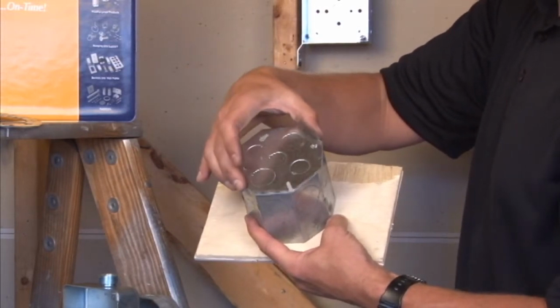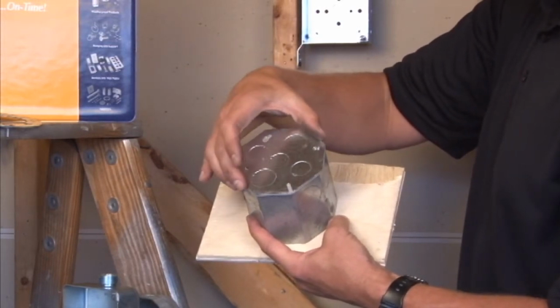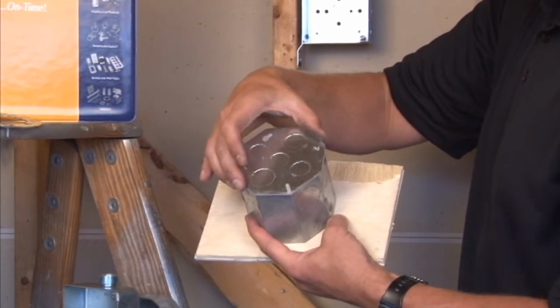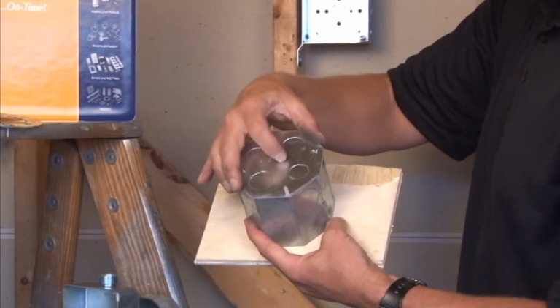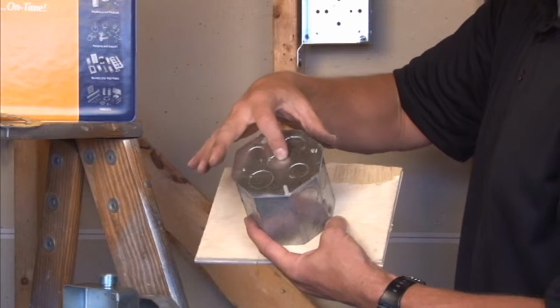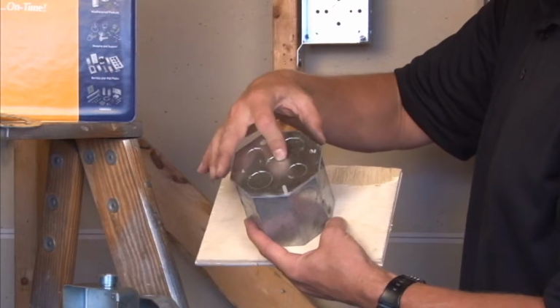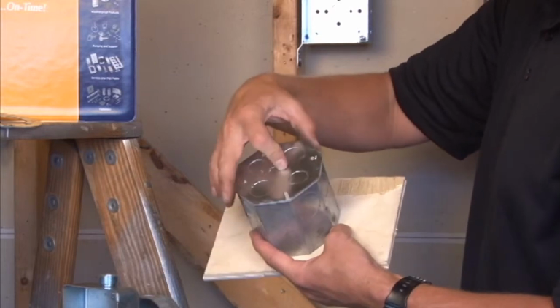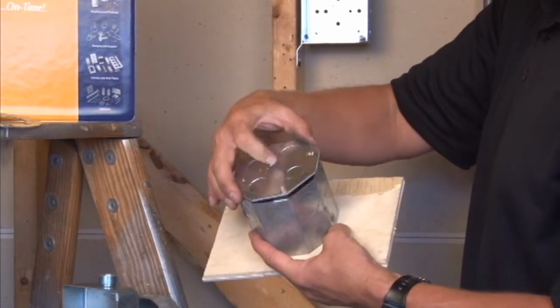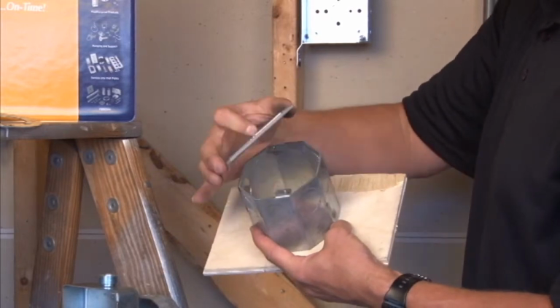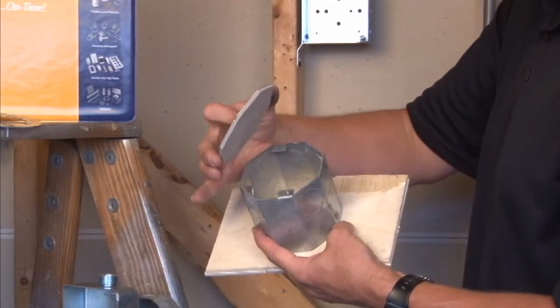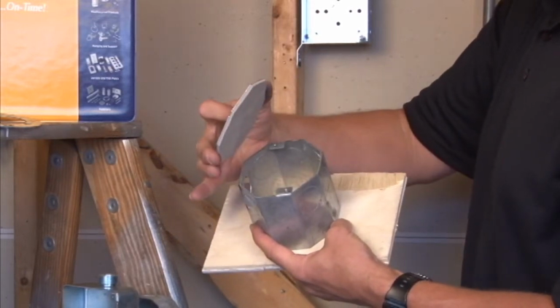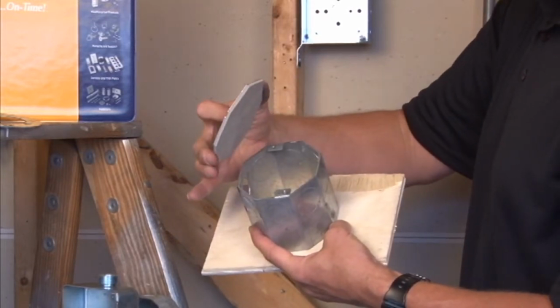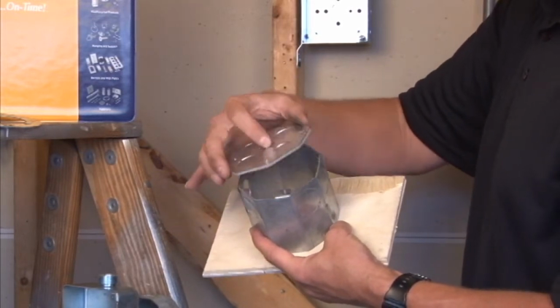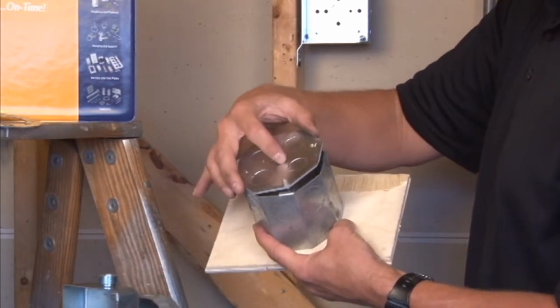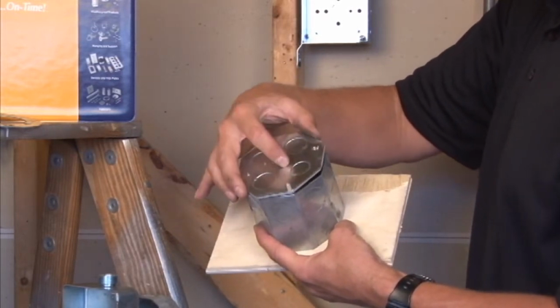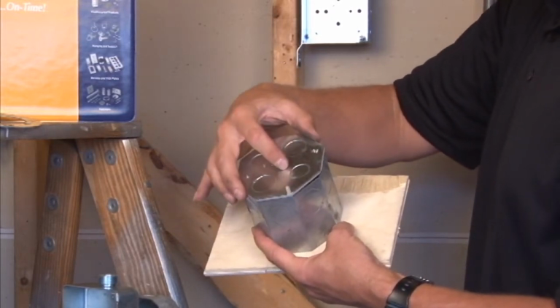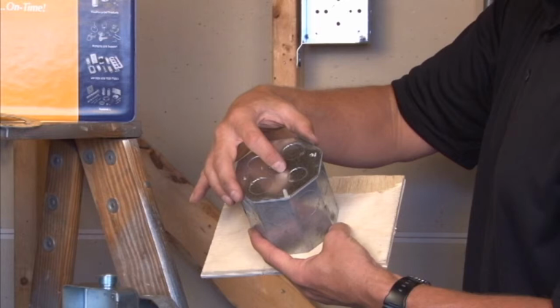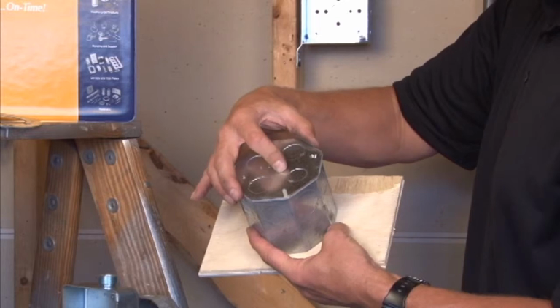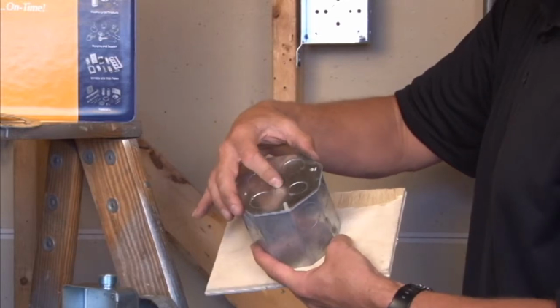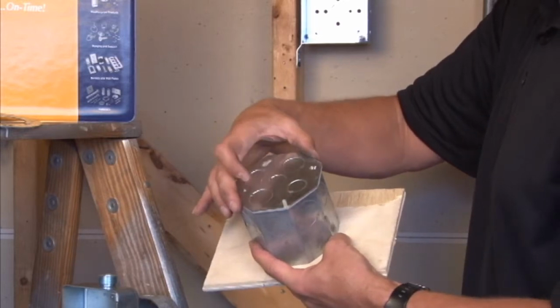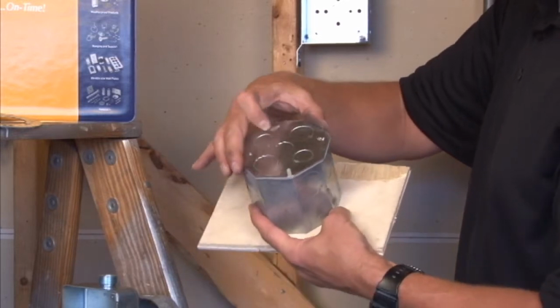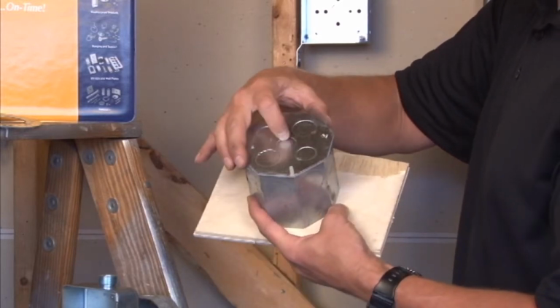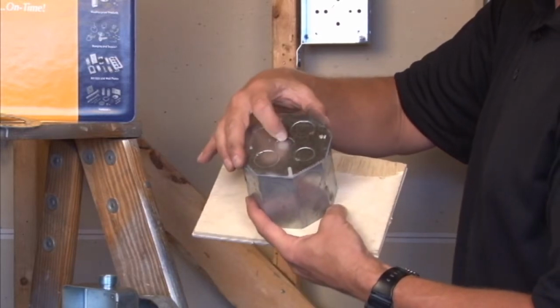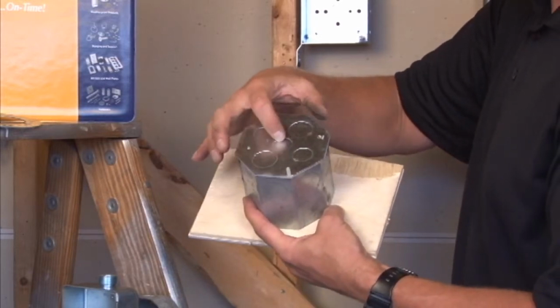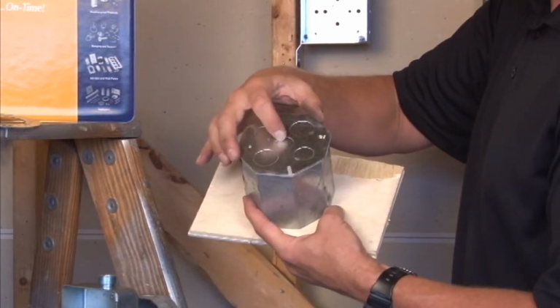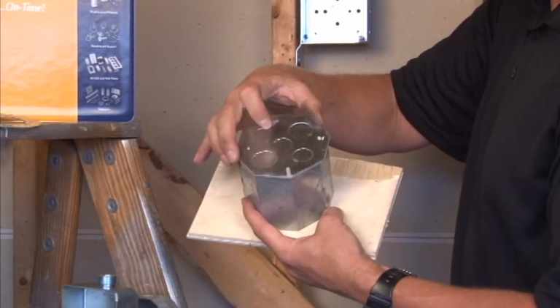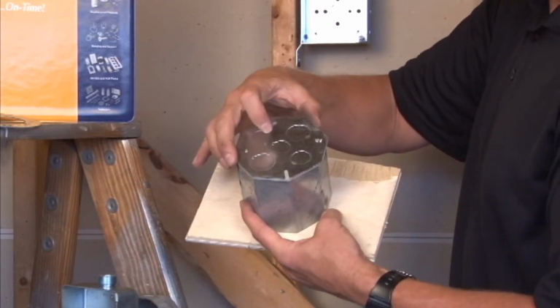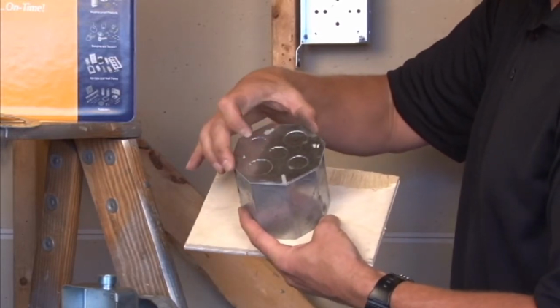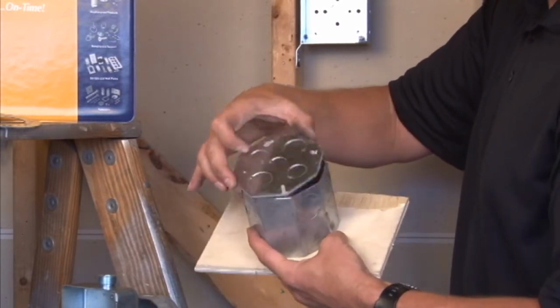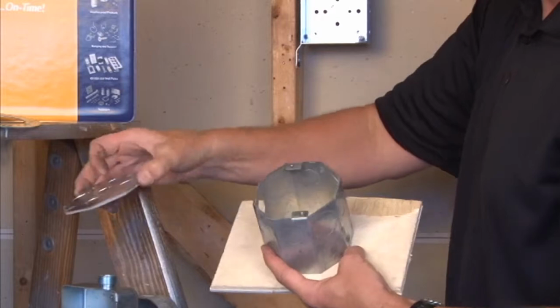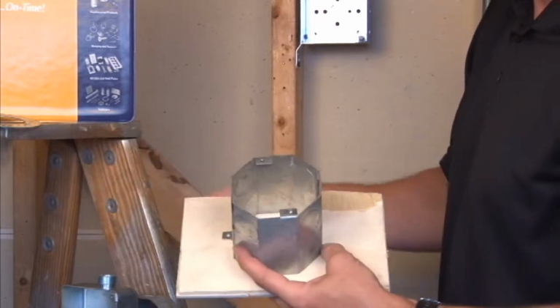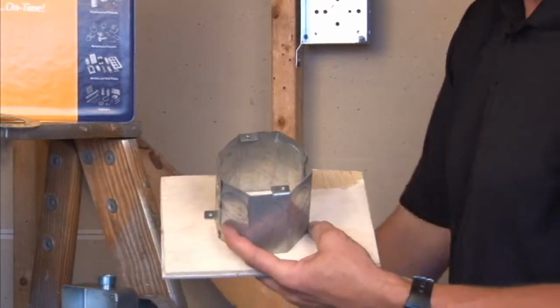Simply tightens on, fastens down, and creates a nice watertight seal as the gasket squishes against the edge of the box. This is part number CBP-VT for vapor tight.